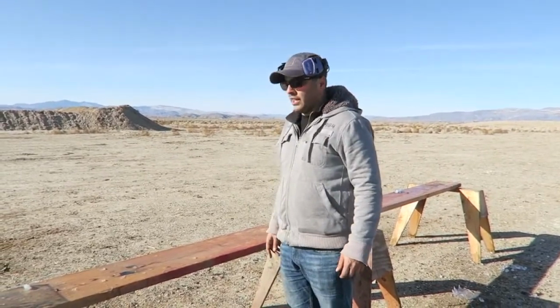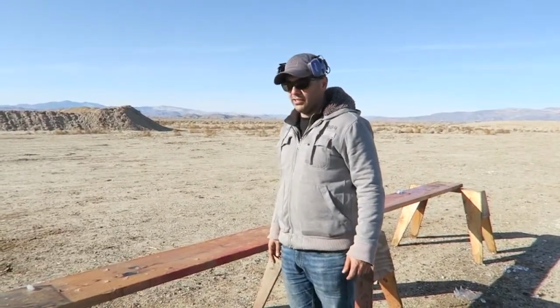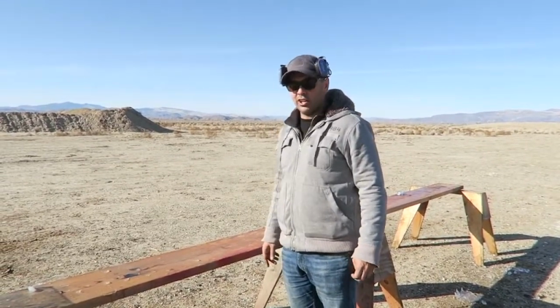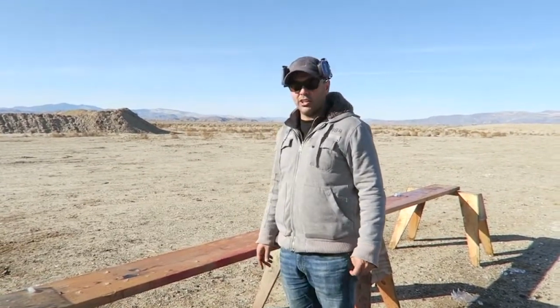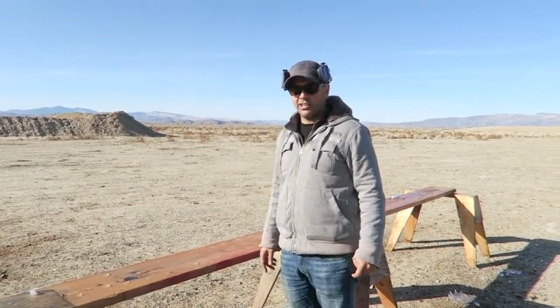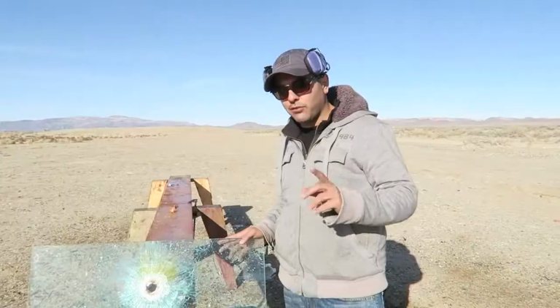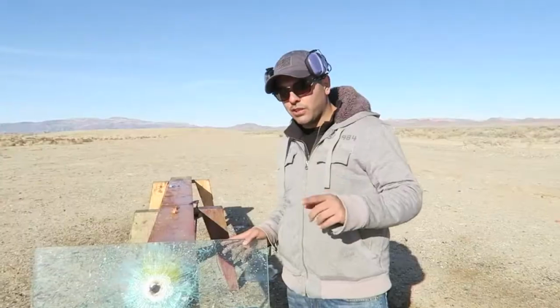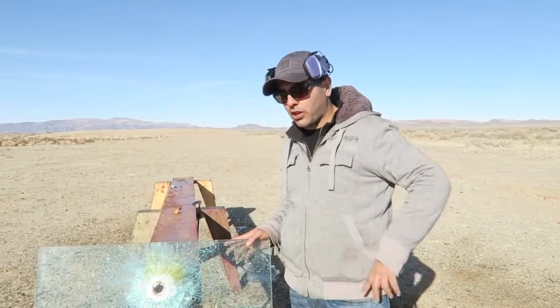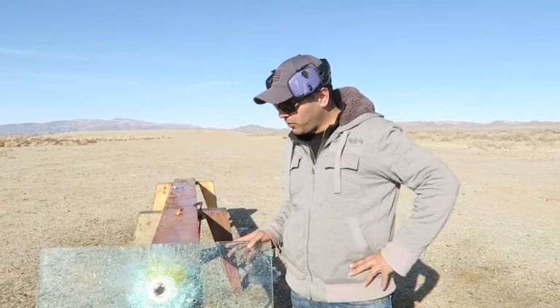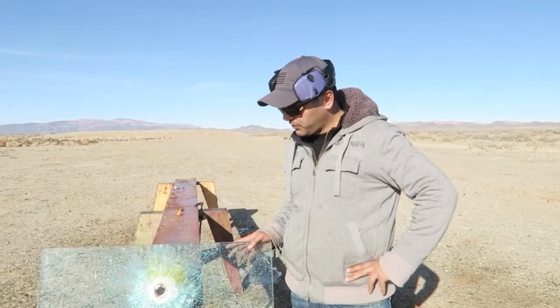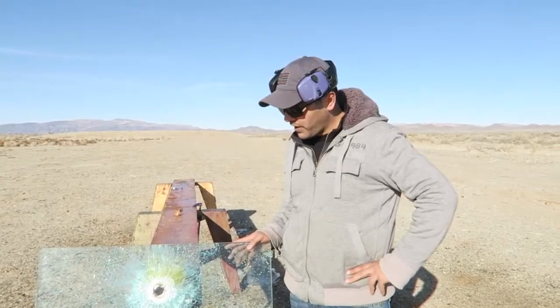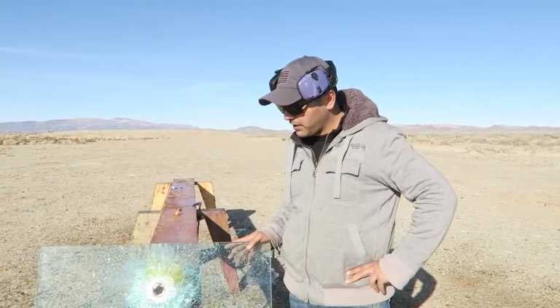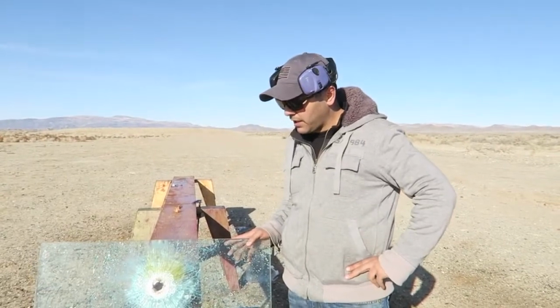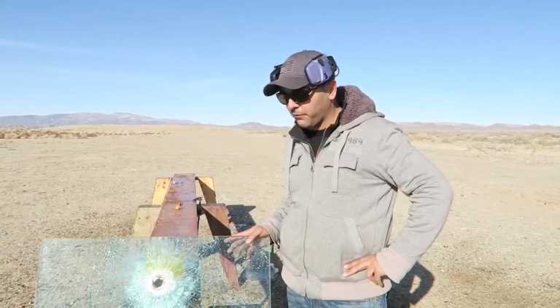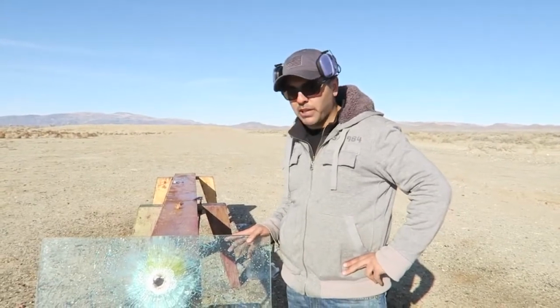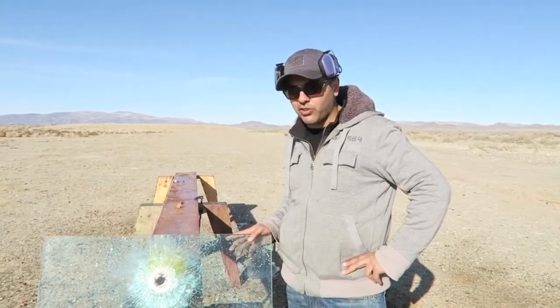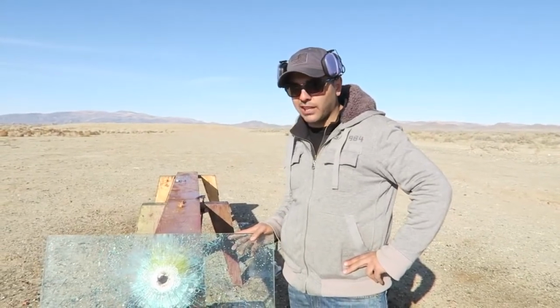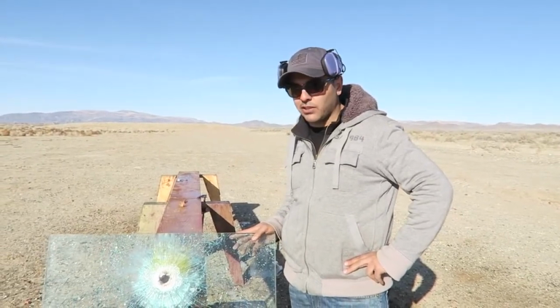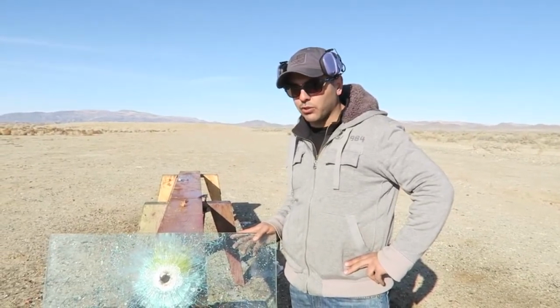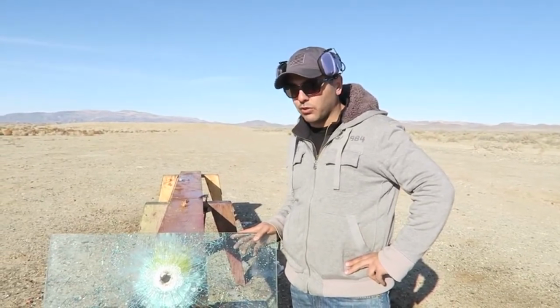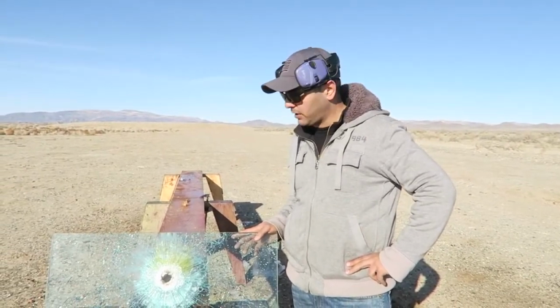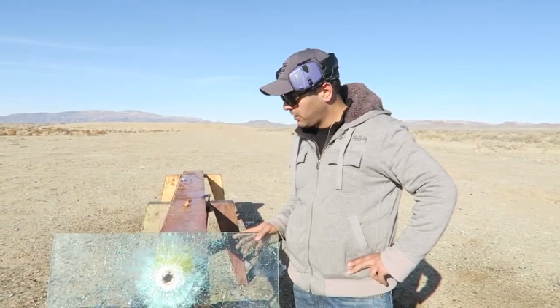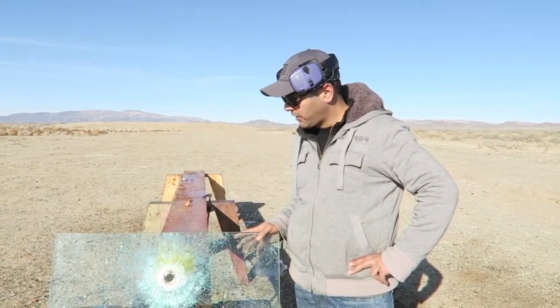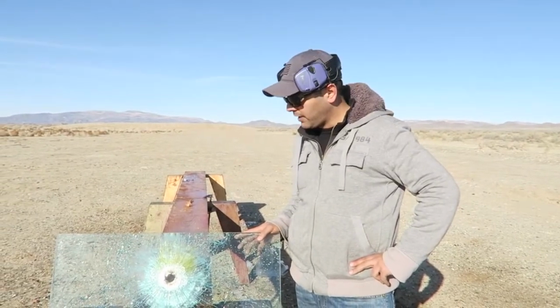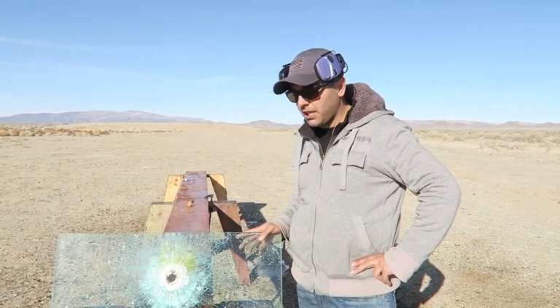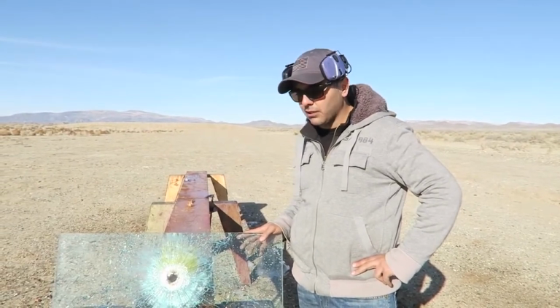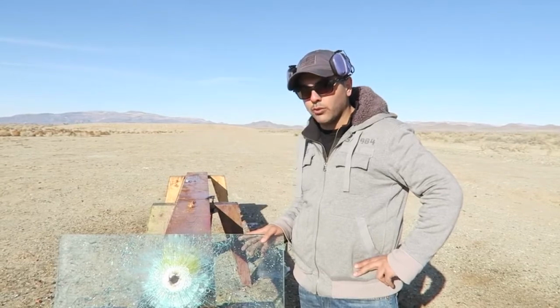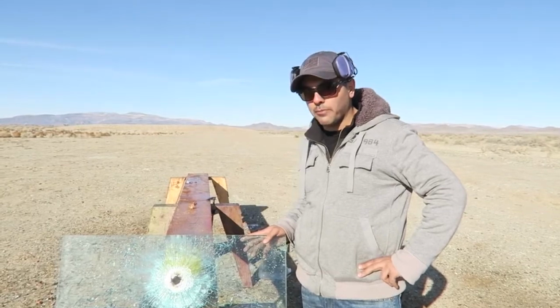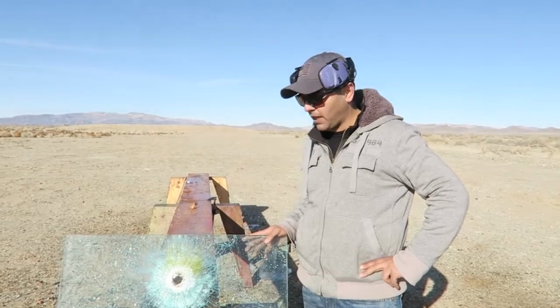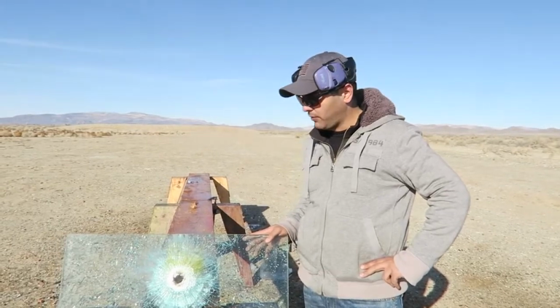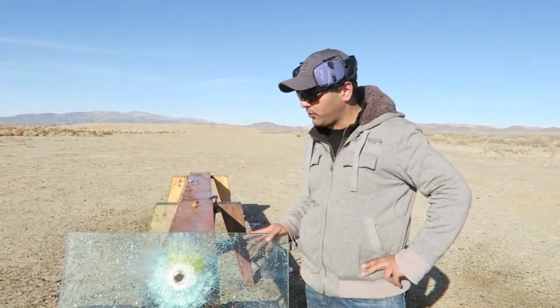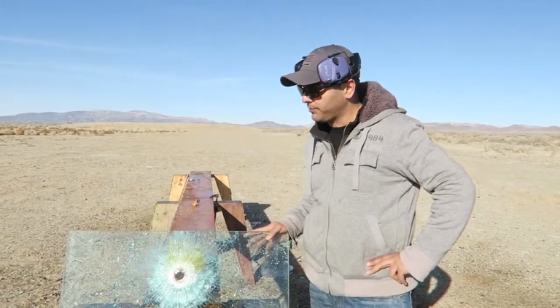Alright, so we should also try shooting it with a regular full metal jacket to see if it'll go through or not. Let me load one up and we'll shoot it.